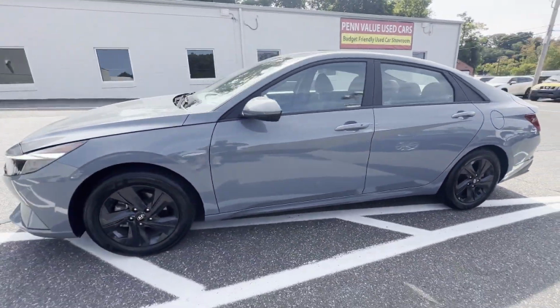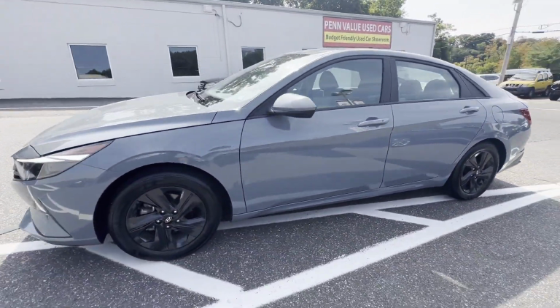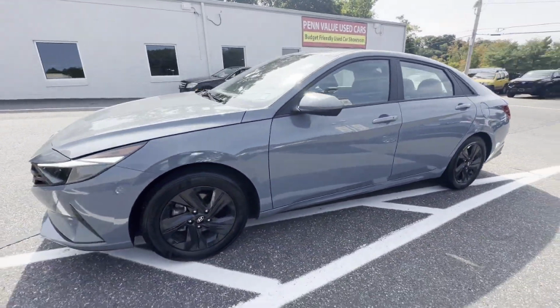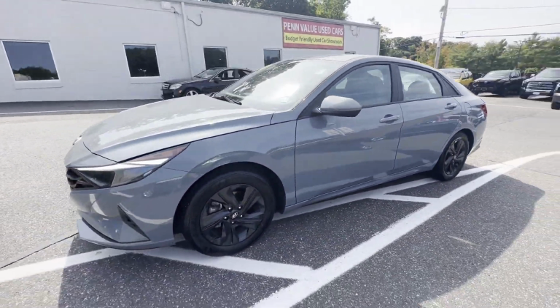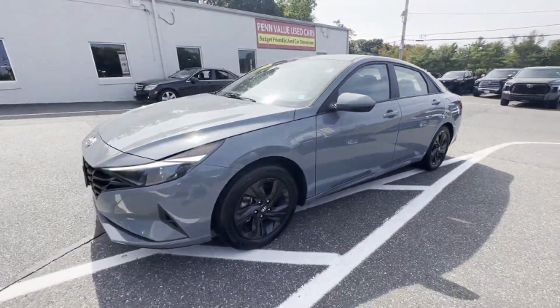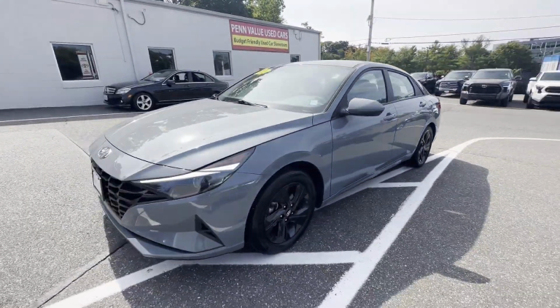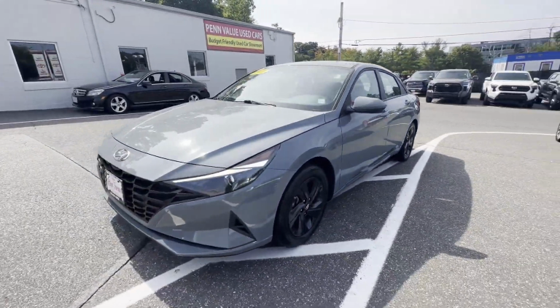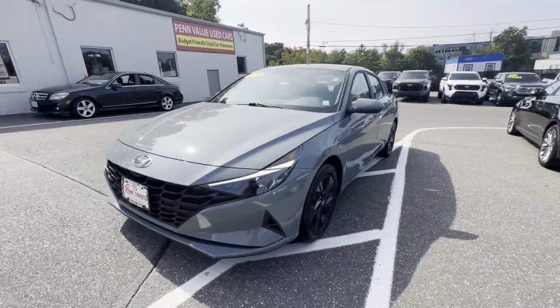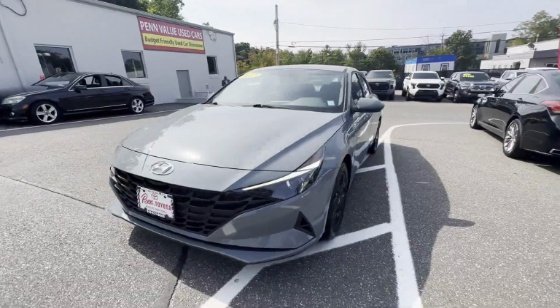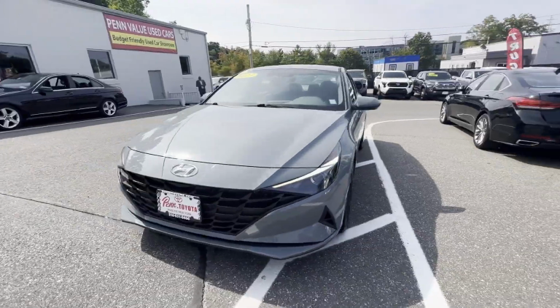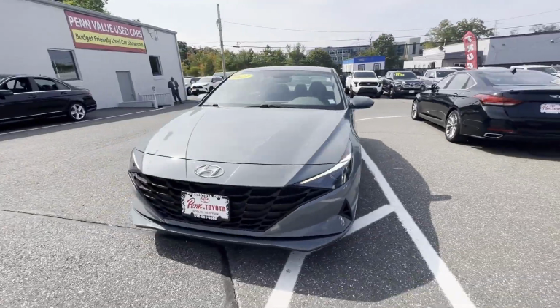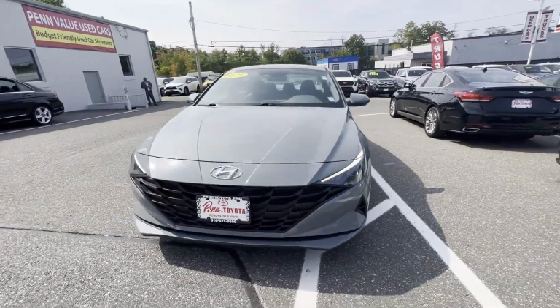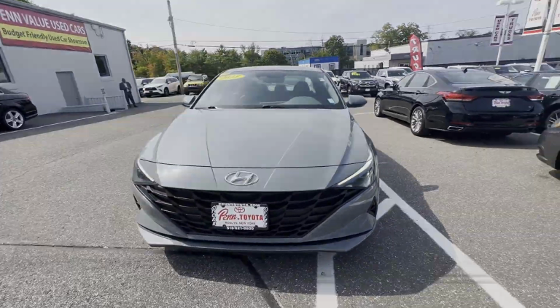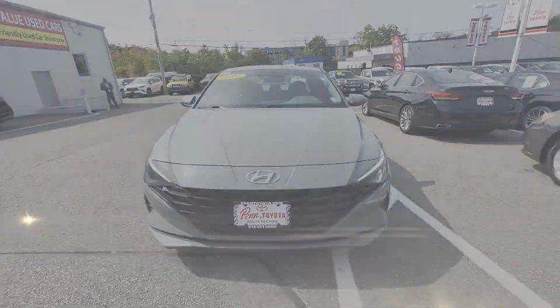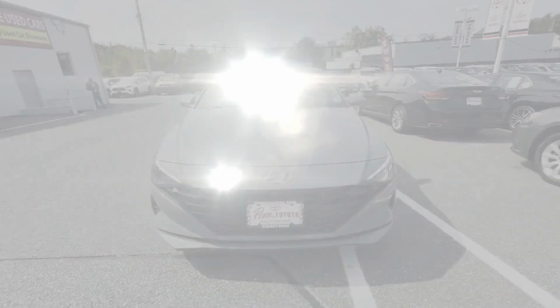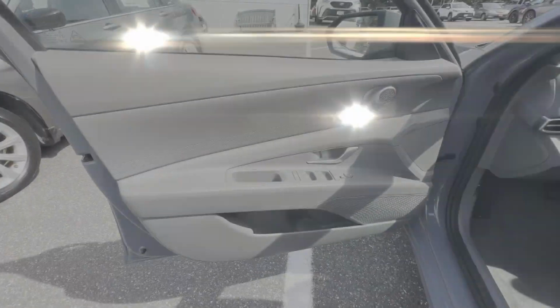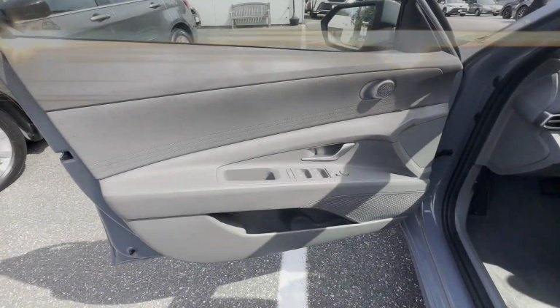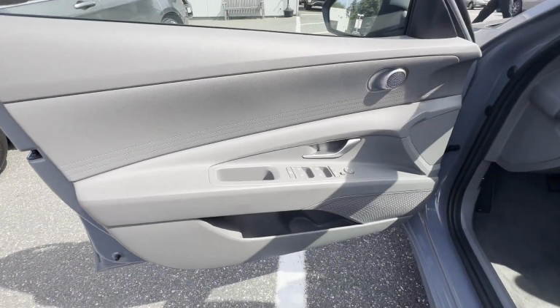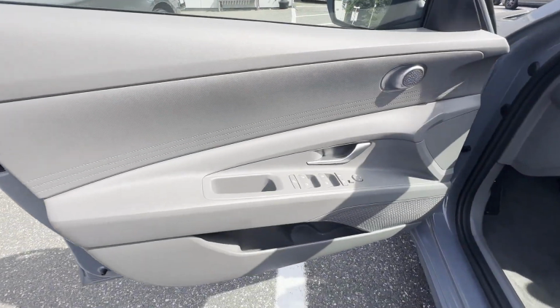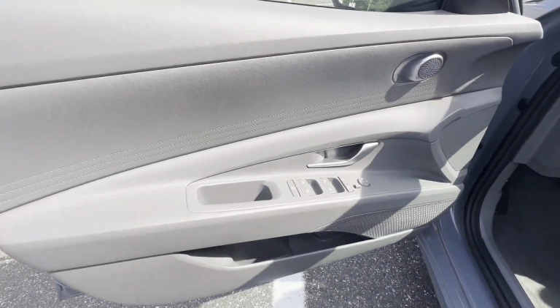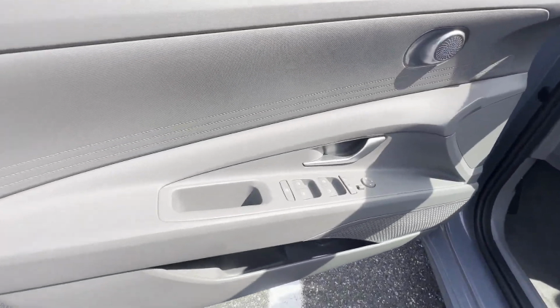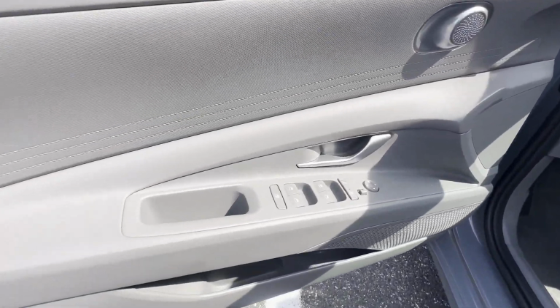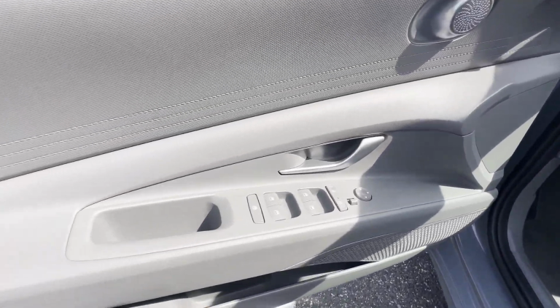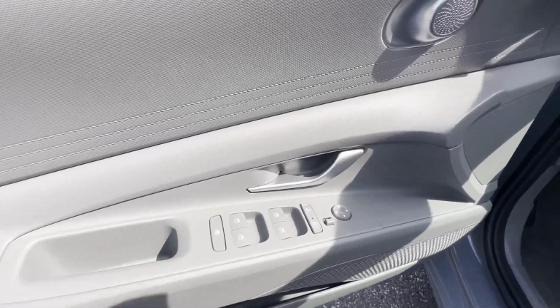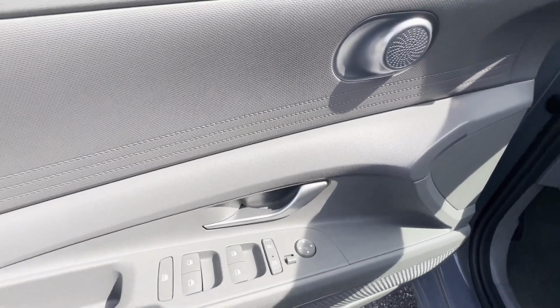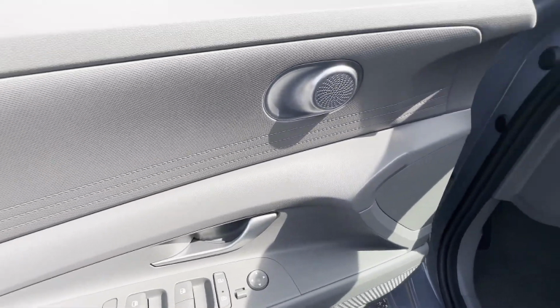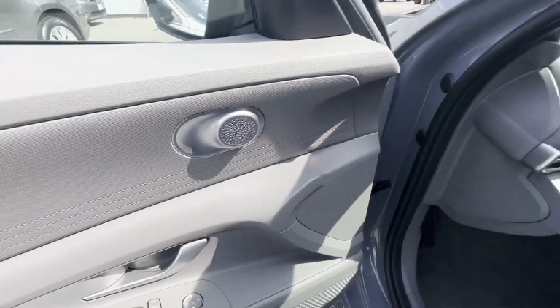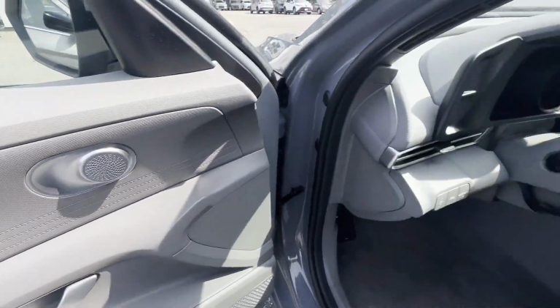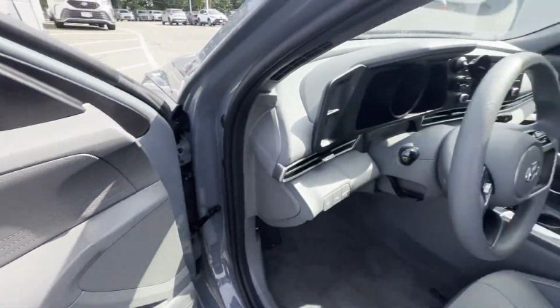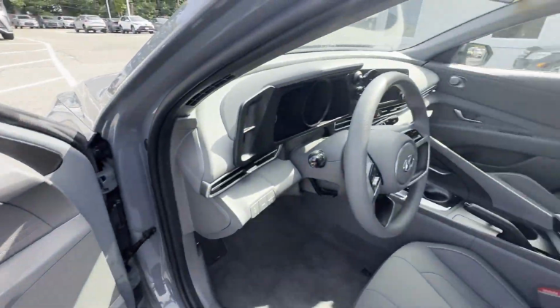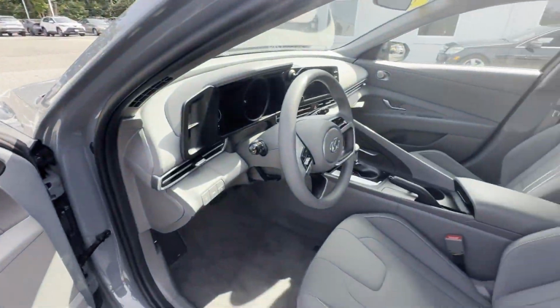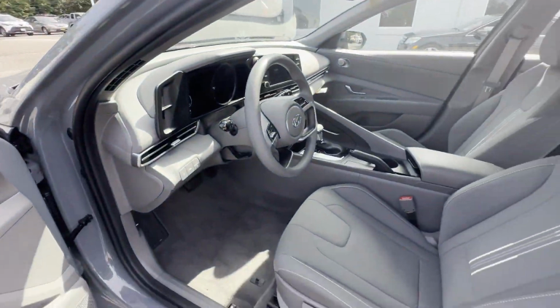Including Lane Keeping Assist, Lane Departure Warning, Satellite Radio, Multi-Zone Air Conditioning, Blind Spot Monitor, and Backup Camera.